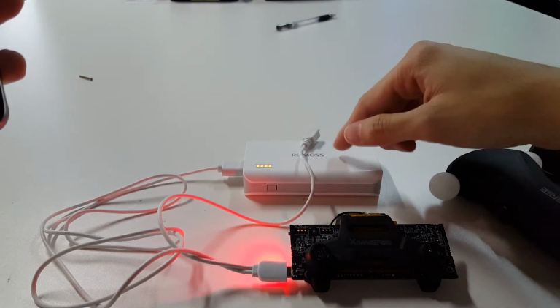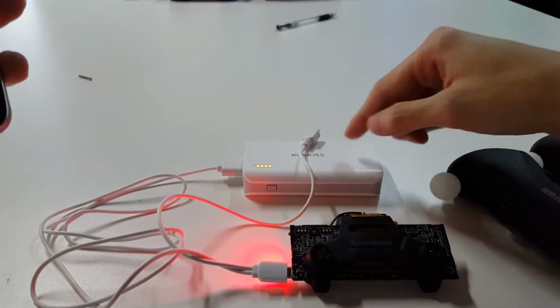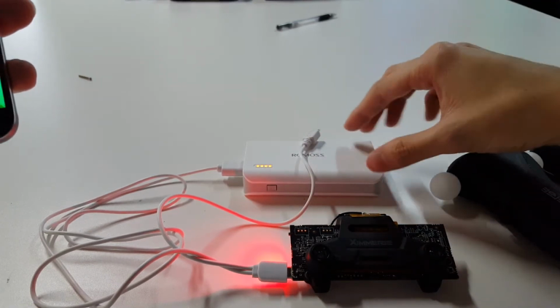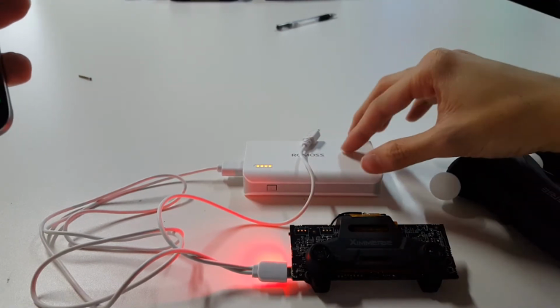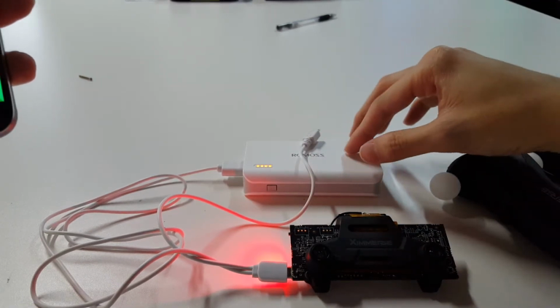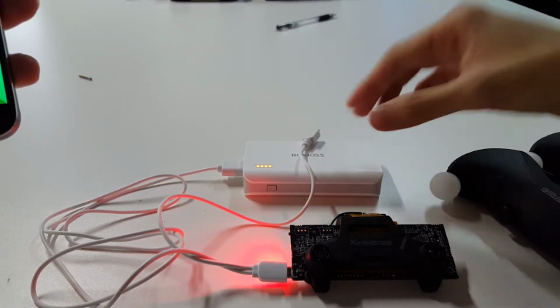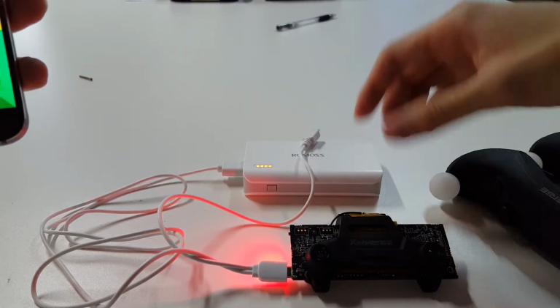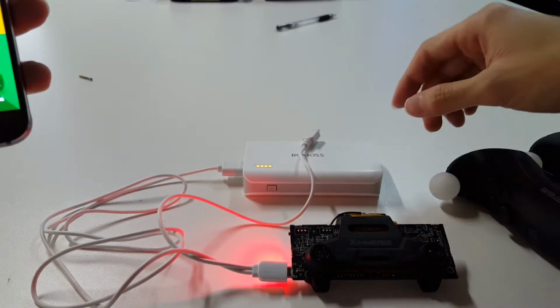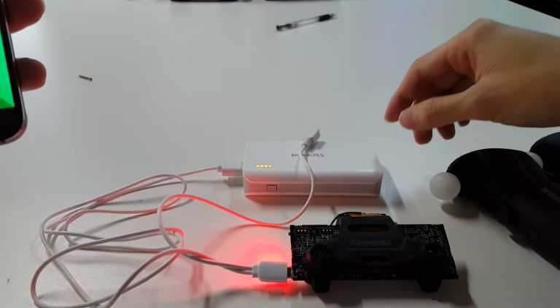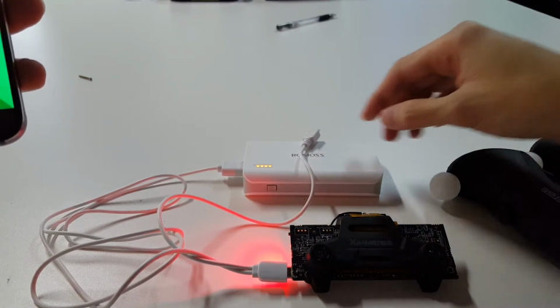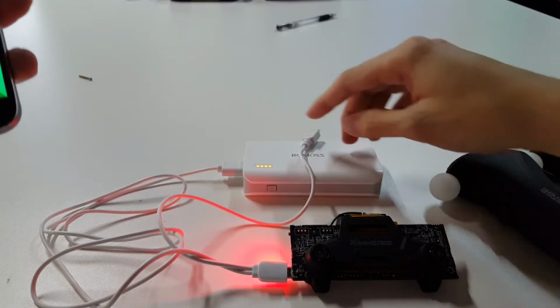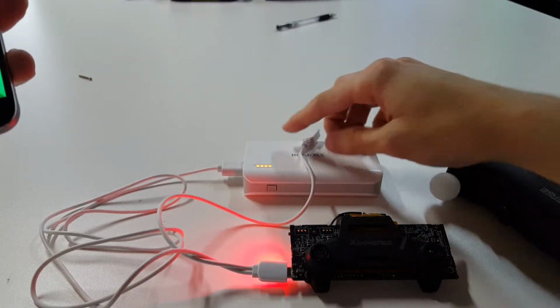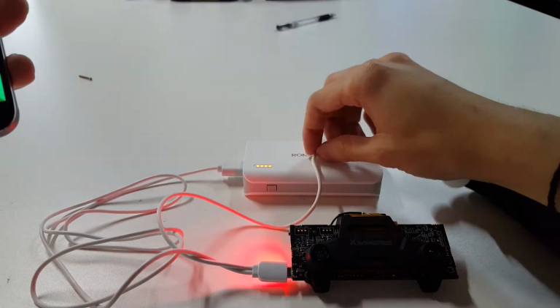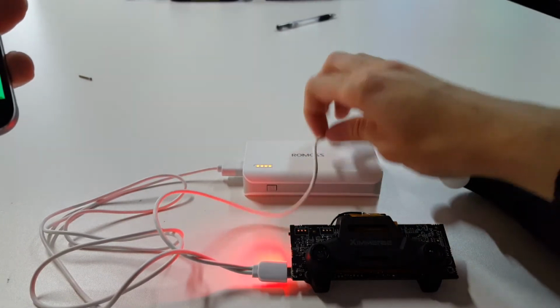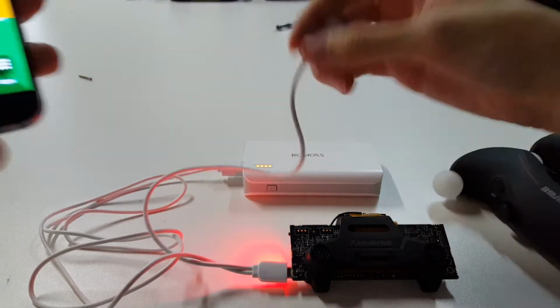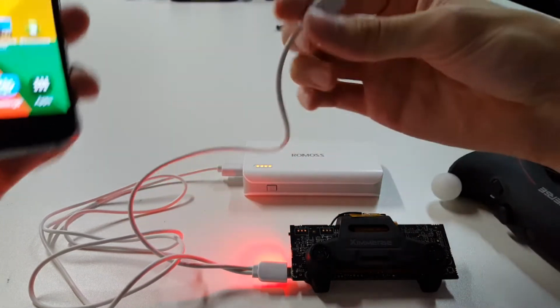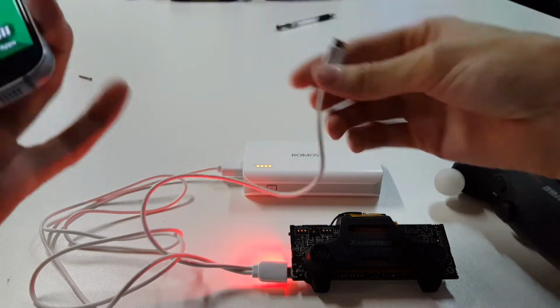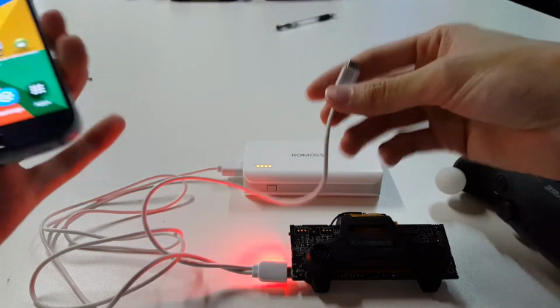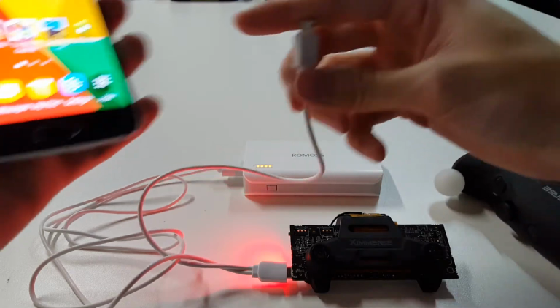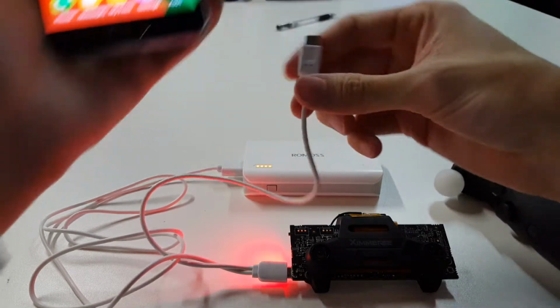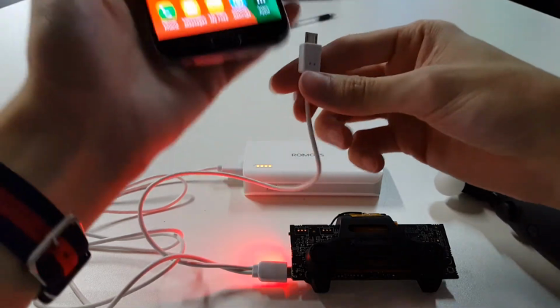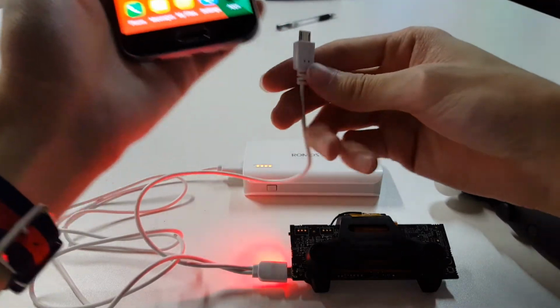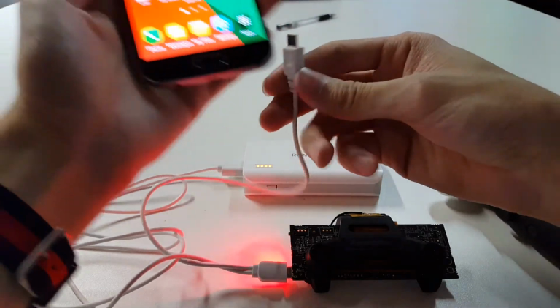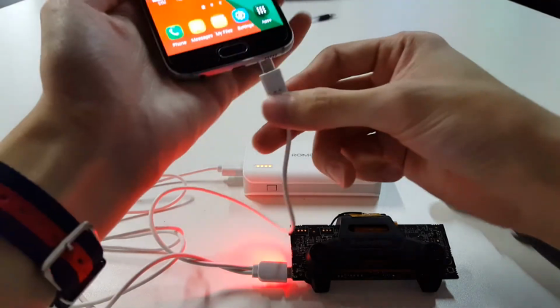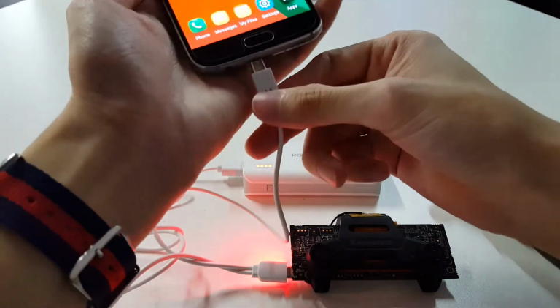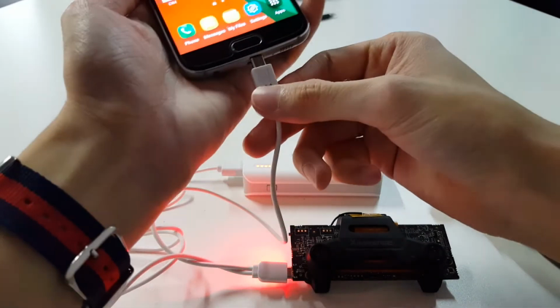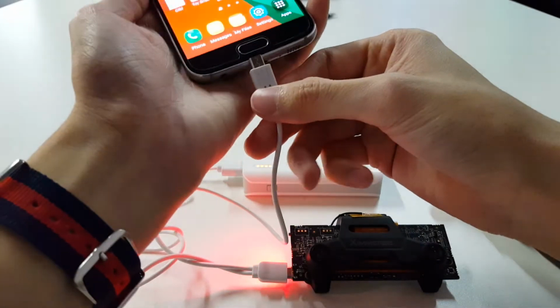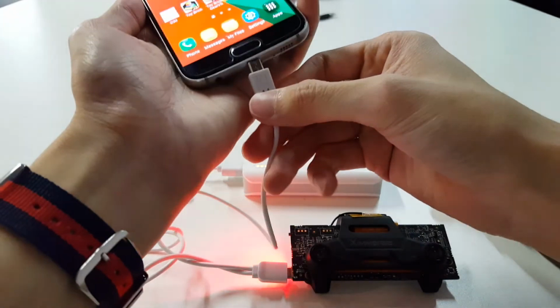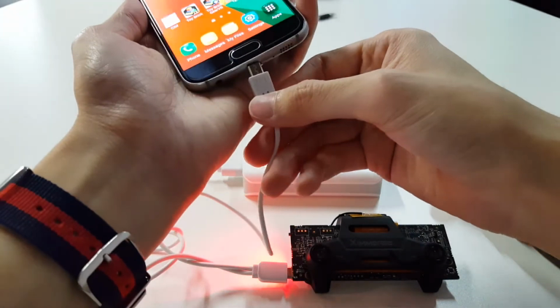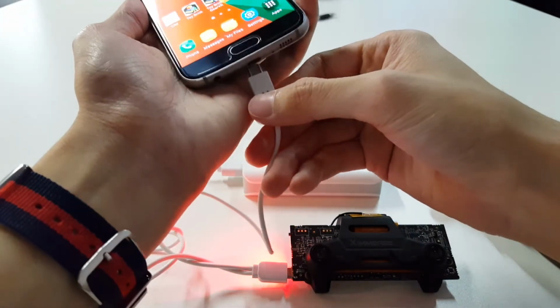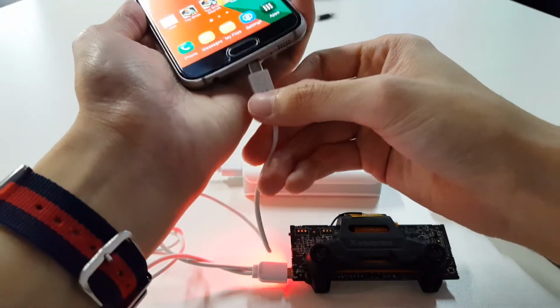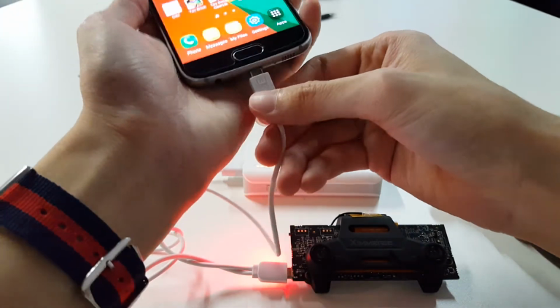As you can see here, I've already got my XHOC powered on, and I'm just going to connect the XHOC to the mobile phone right now. Let me just get connected.